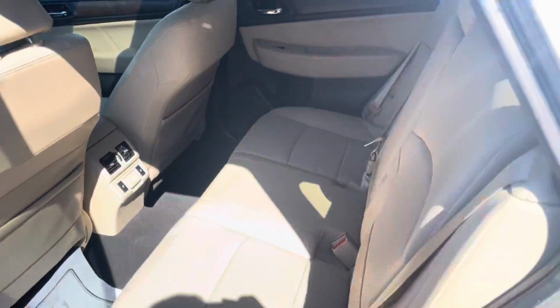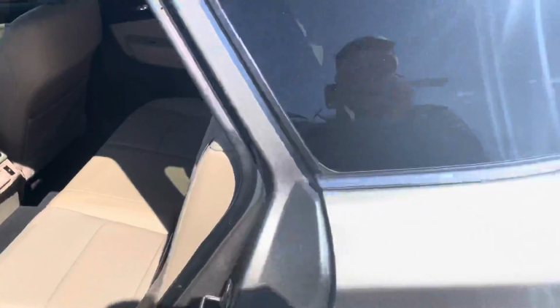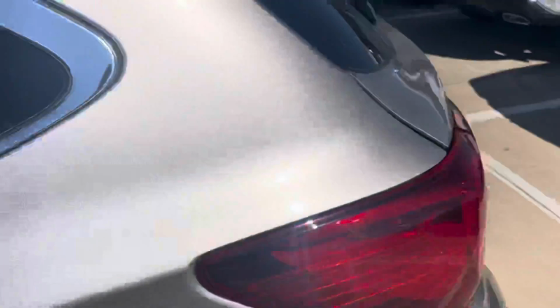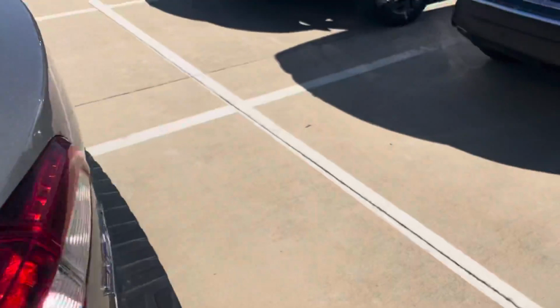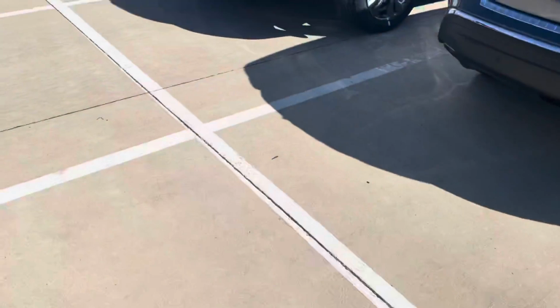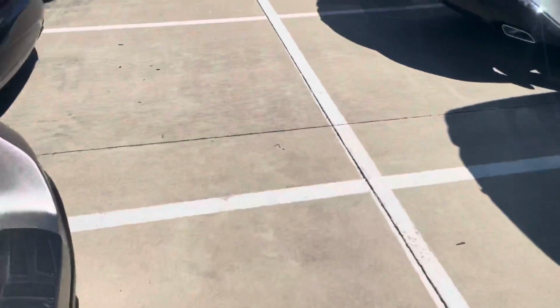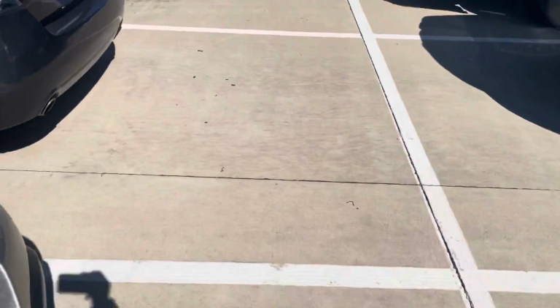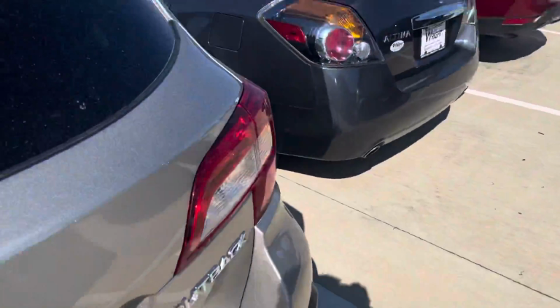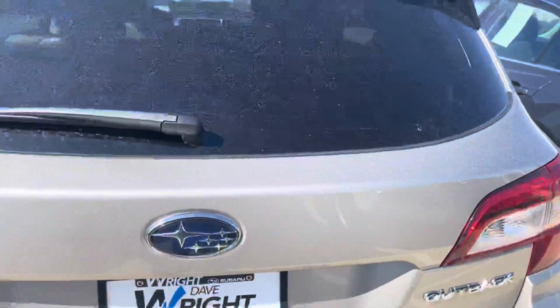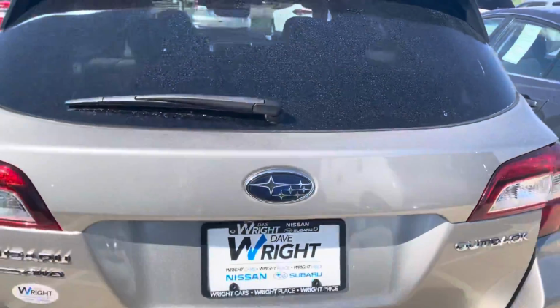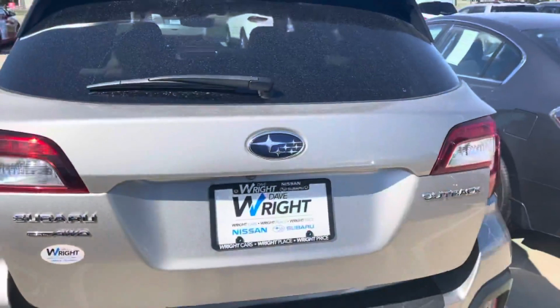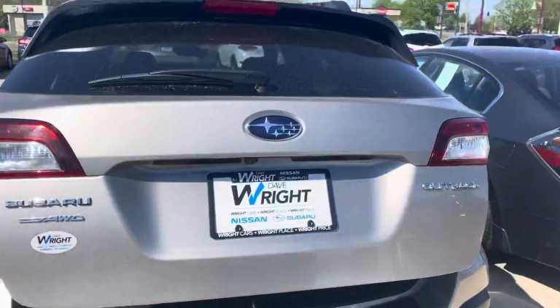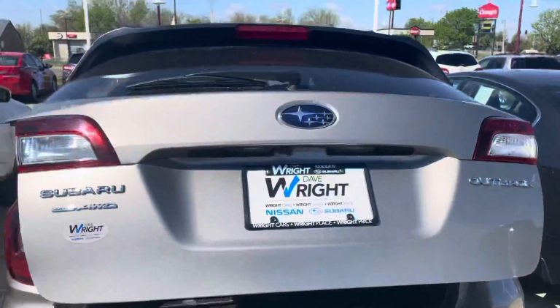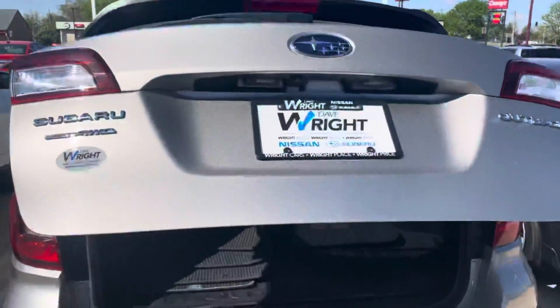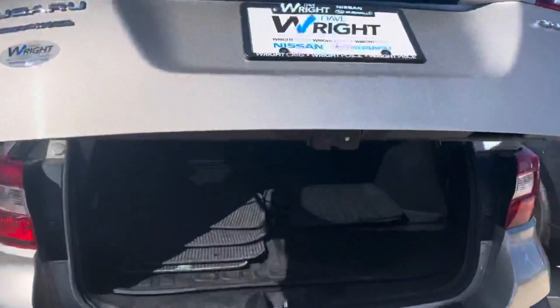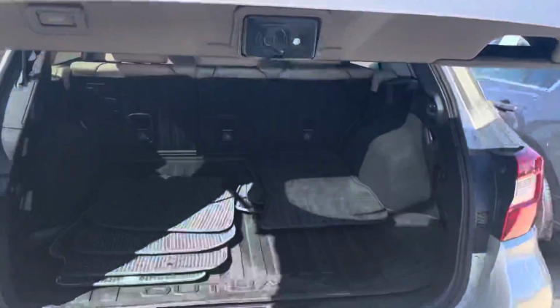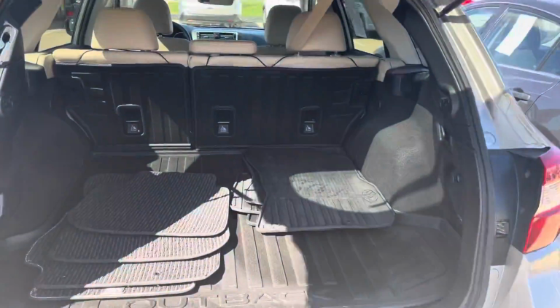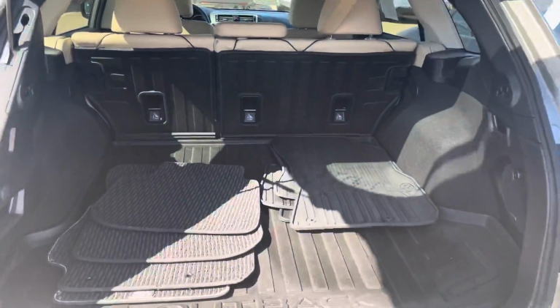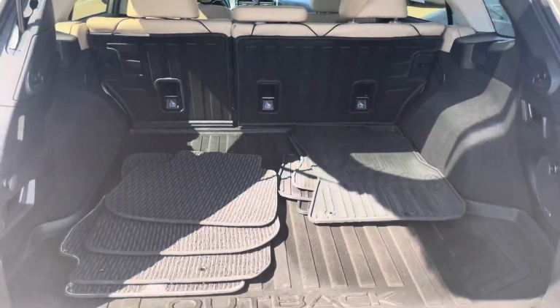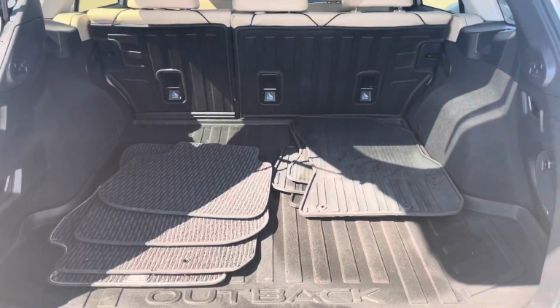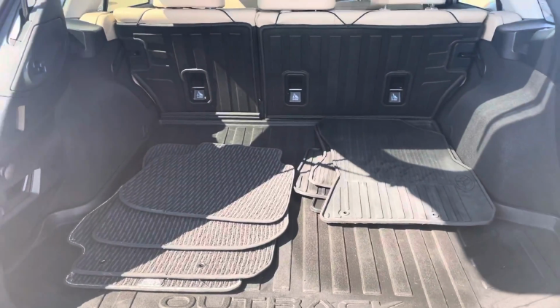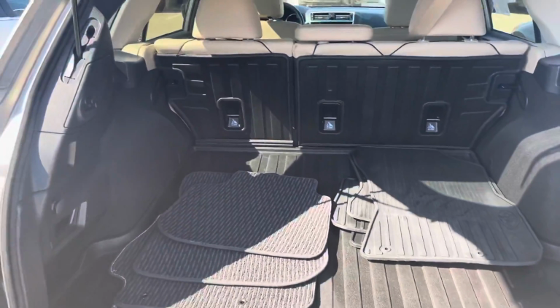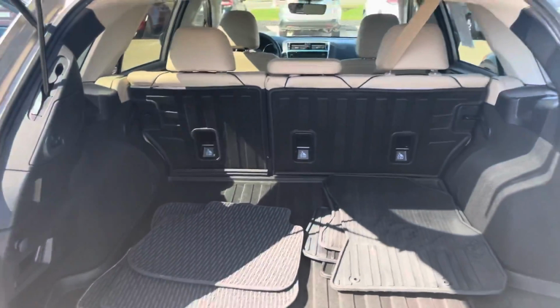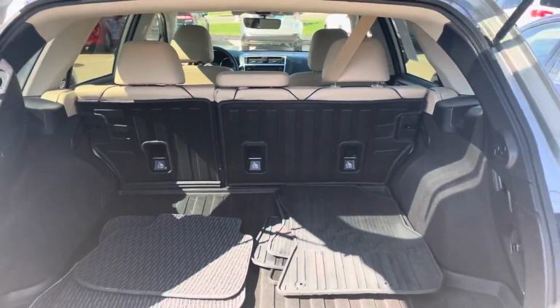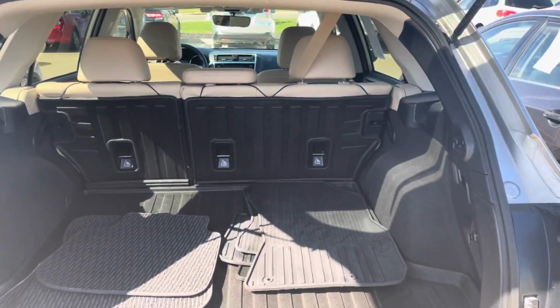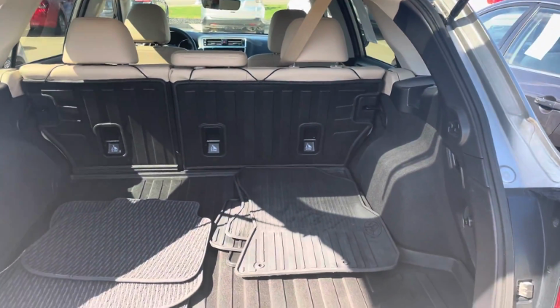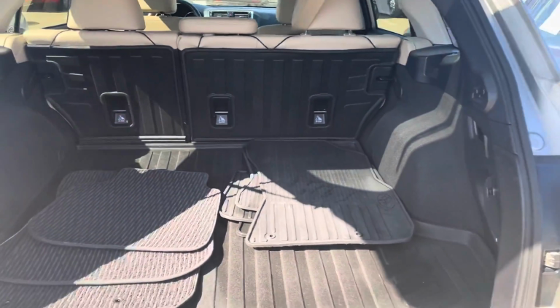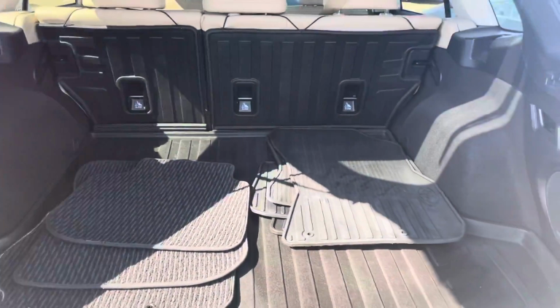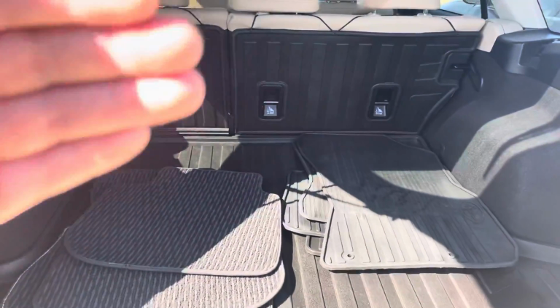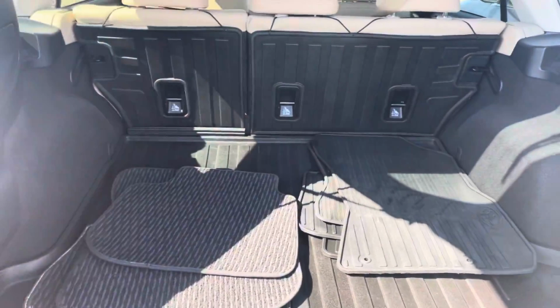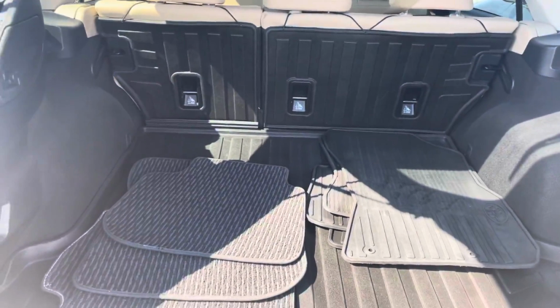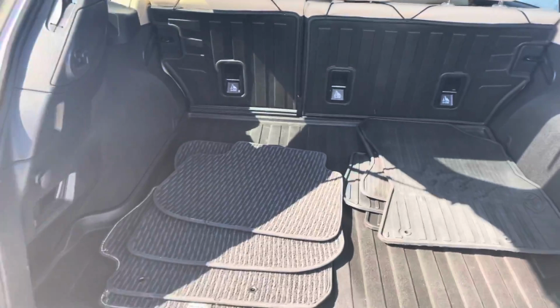And let me show you a shot of the rear. This one has a power liftgate because it is a limited trim level model. And here's the huge cargo area in the Outback — it's very deep and it has a lot of length to it.